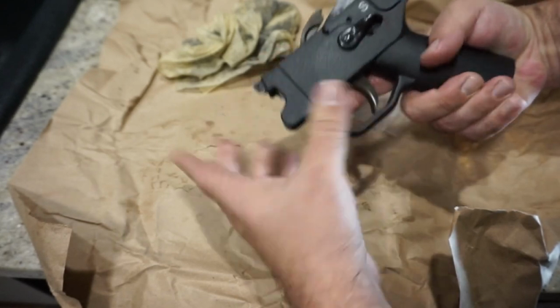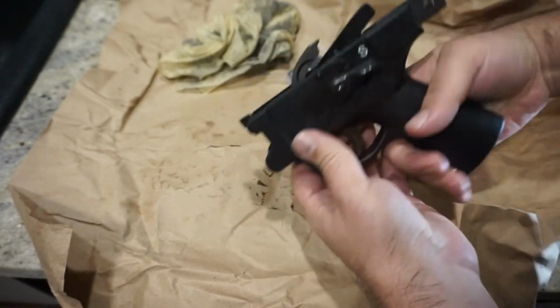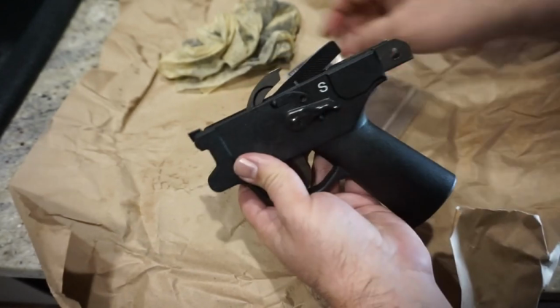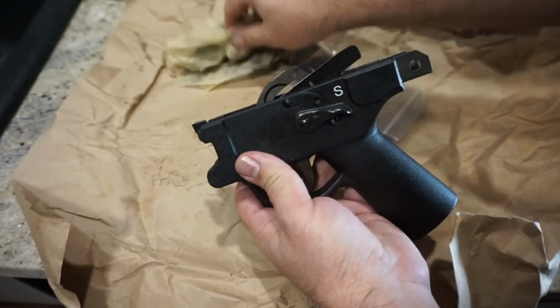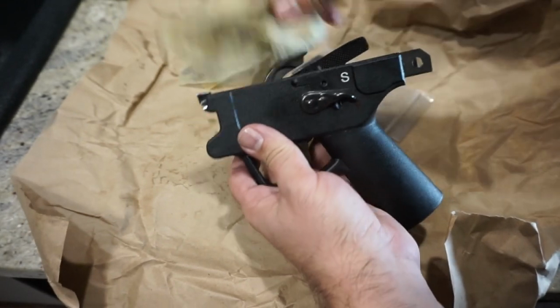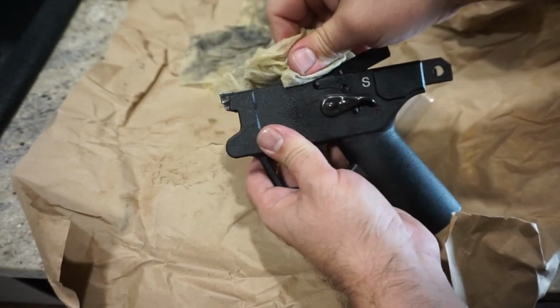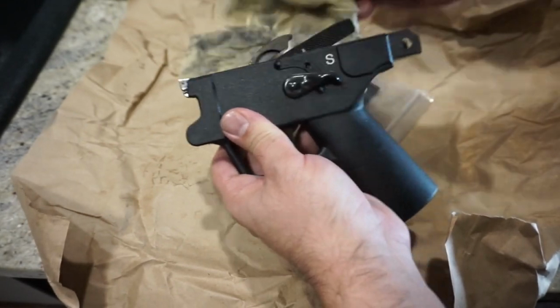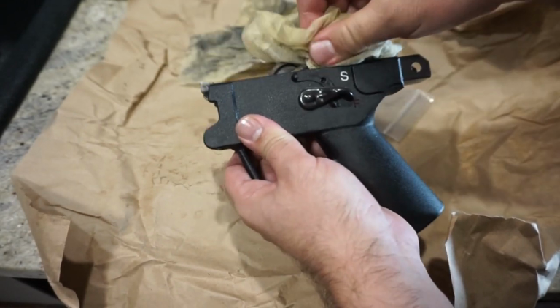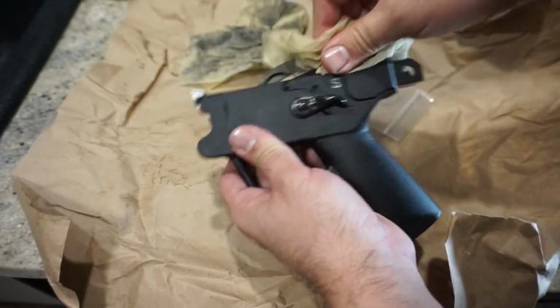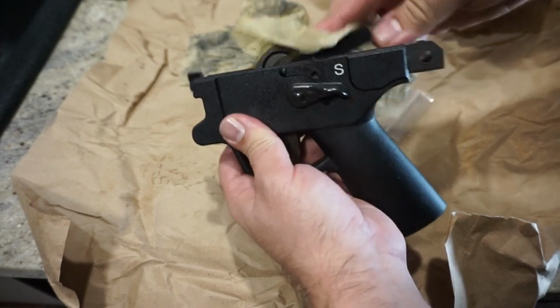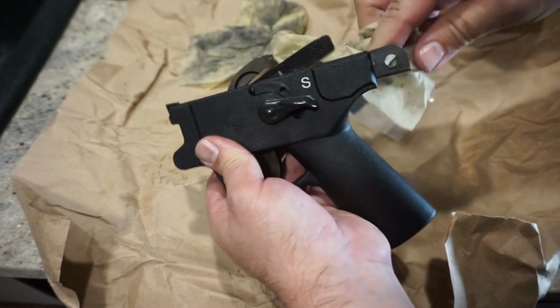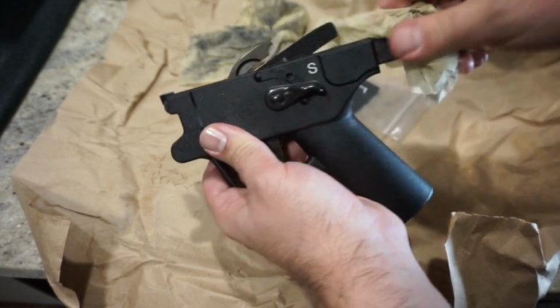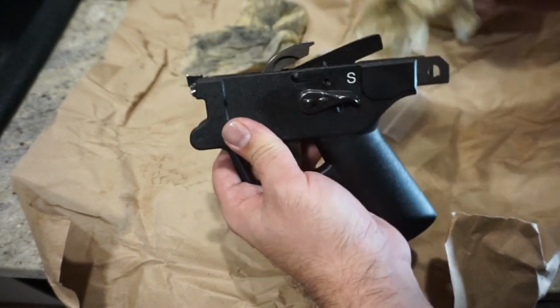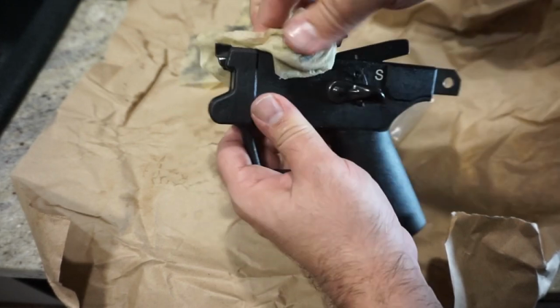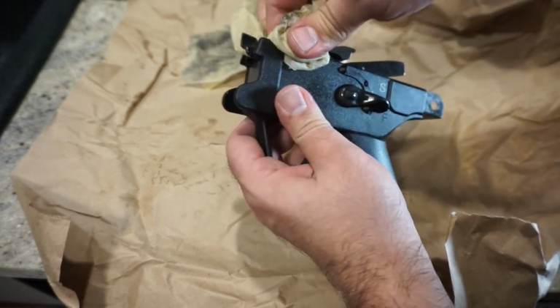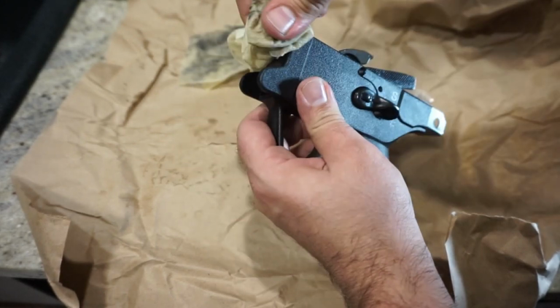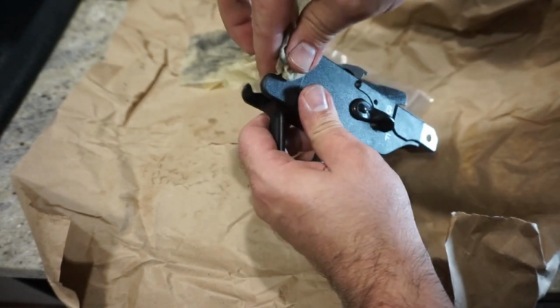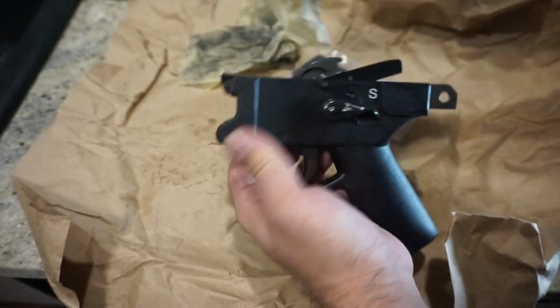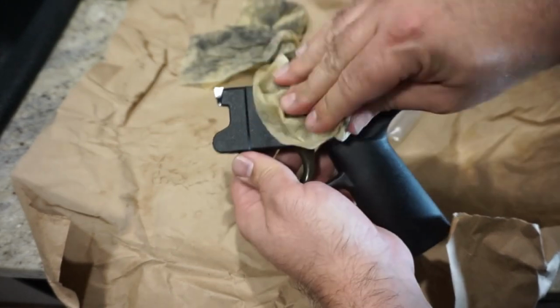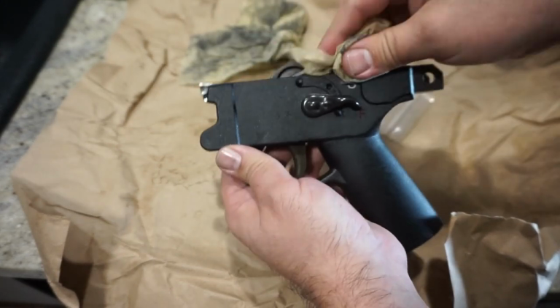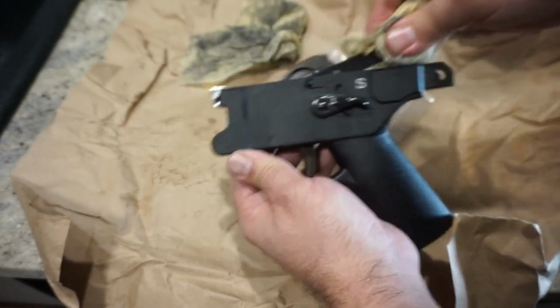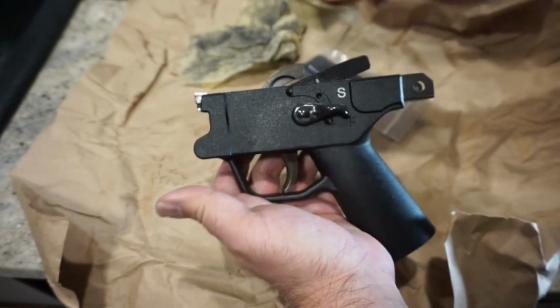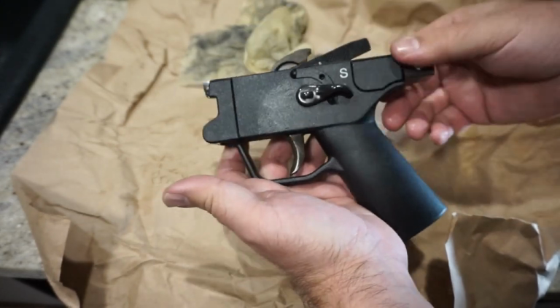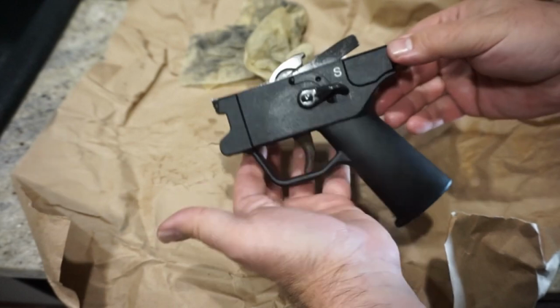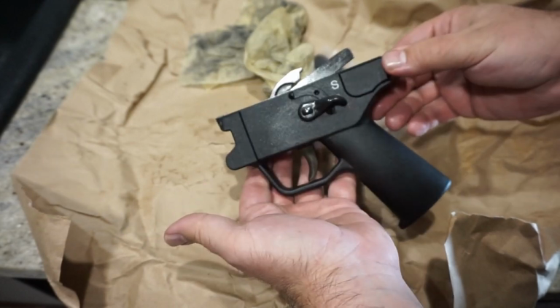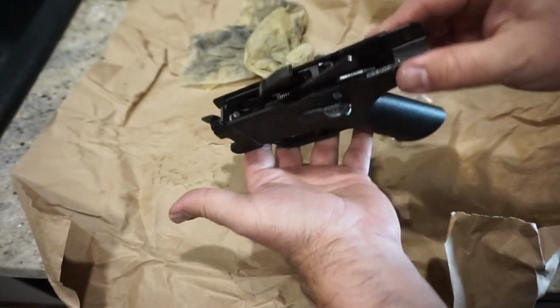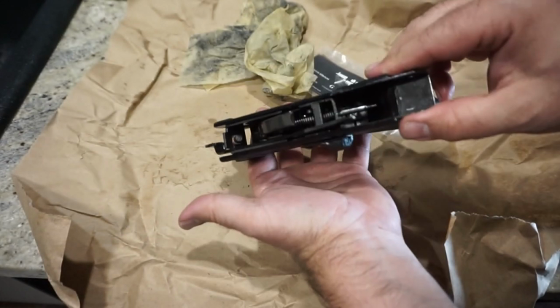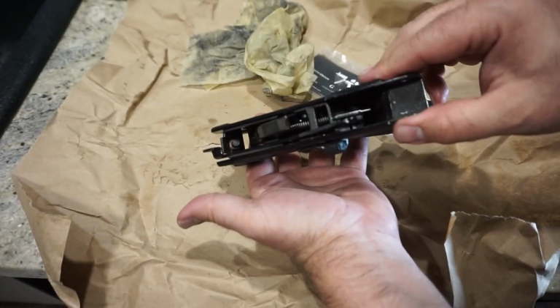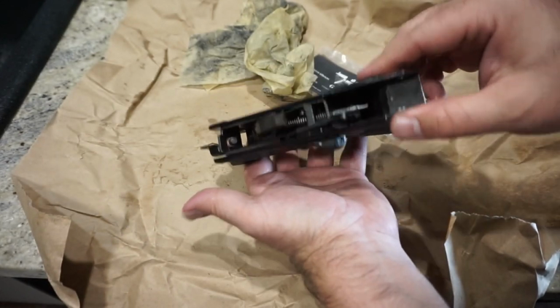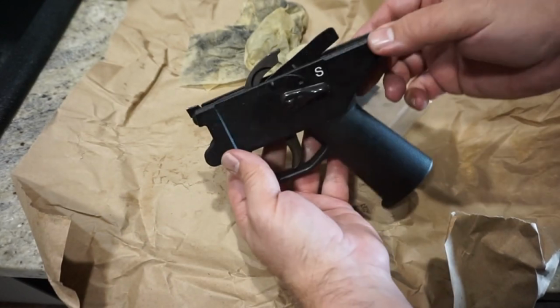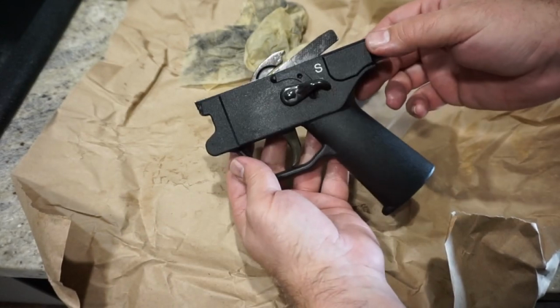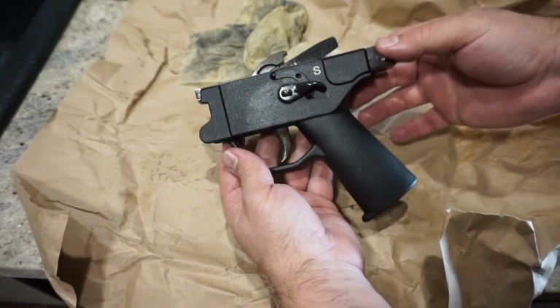For today we just wanted to see if it was going to fit, and it does. So now we'll go ahead and get this installed back in the rifle, and in the next video we will take this one to the range.